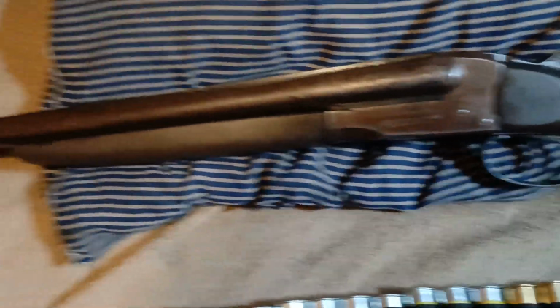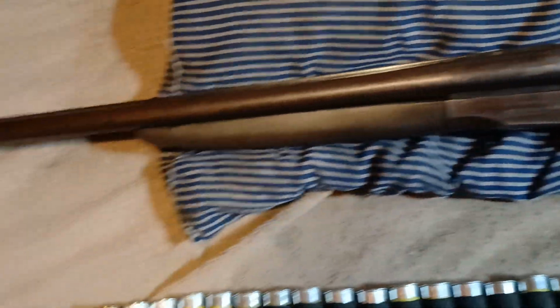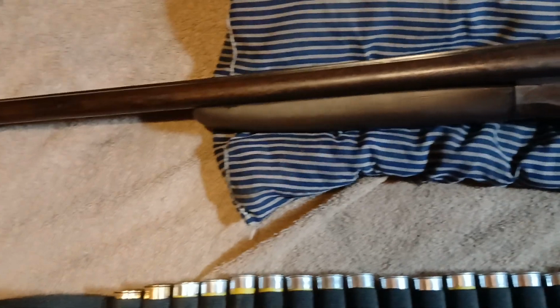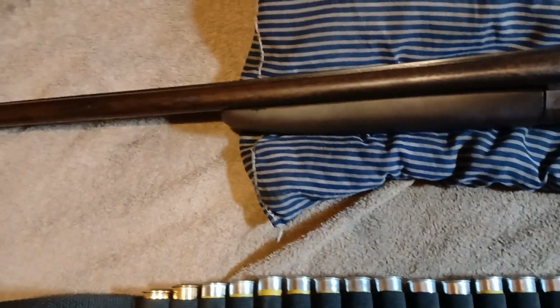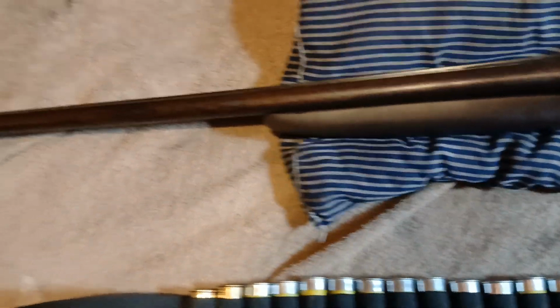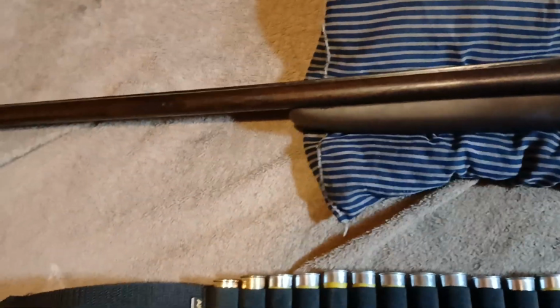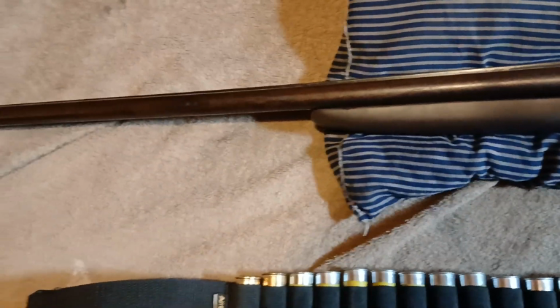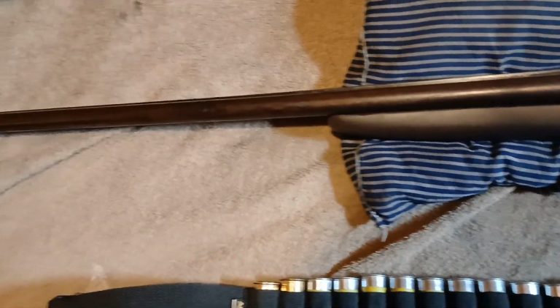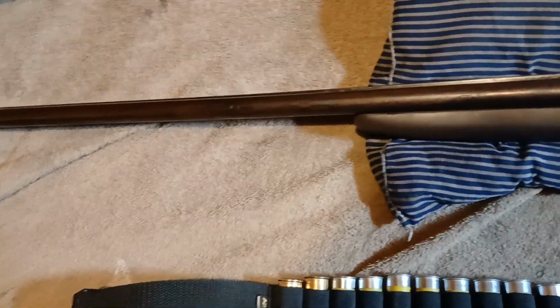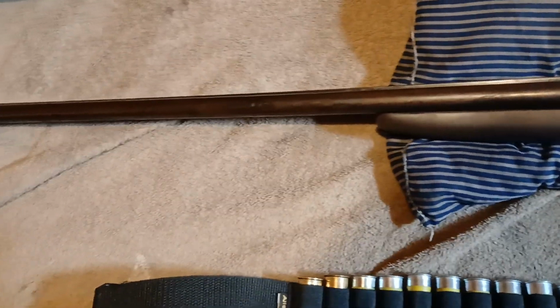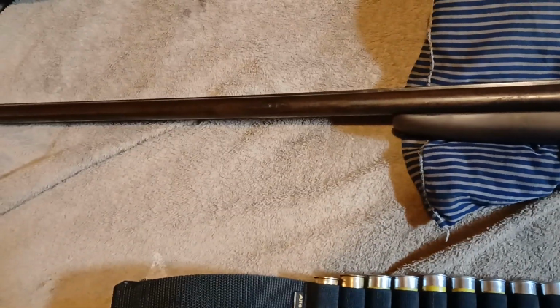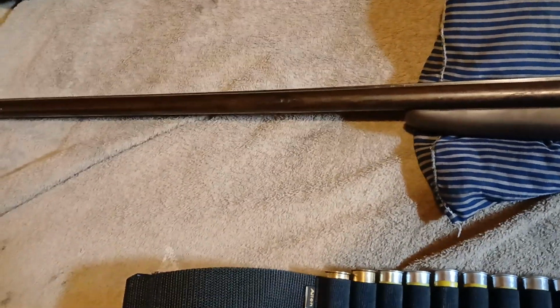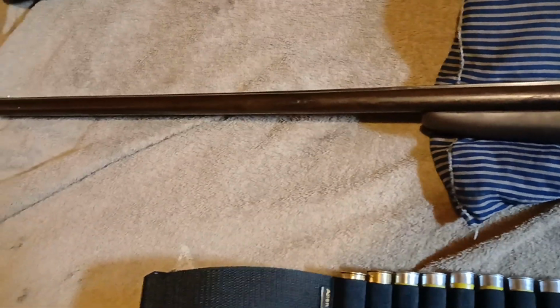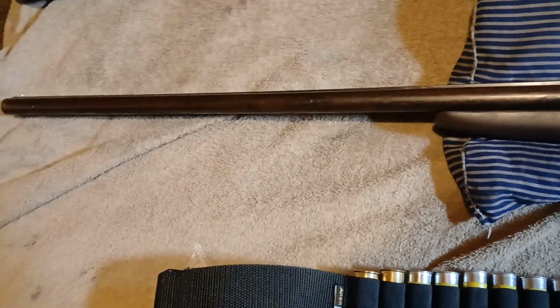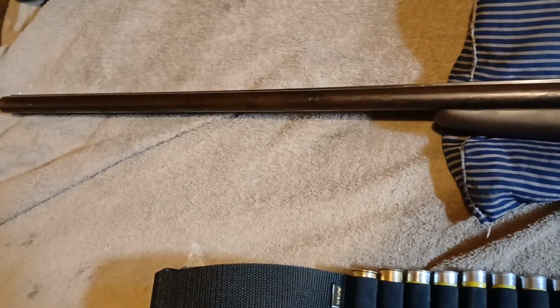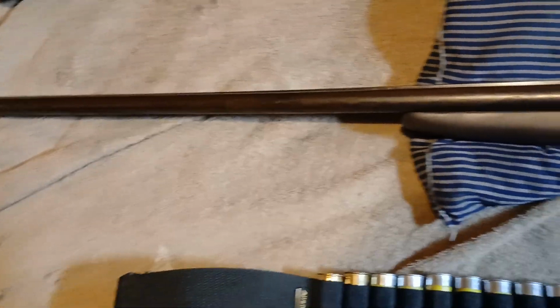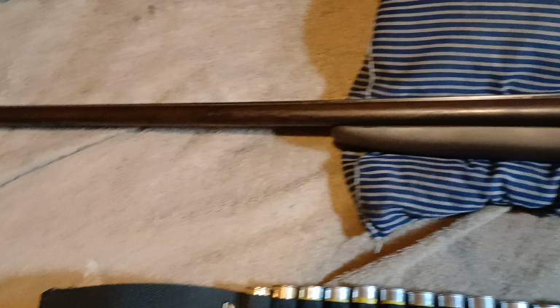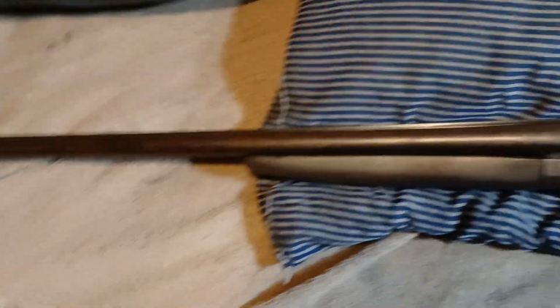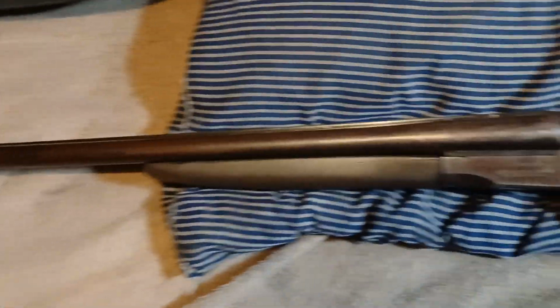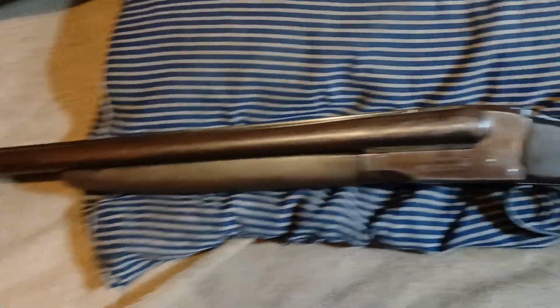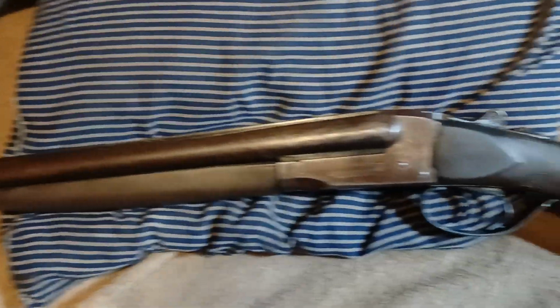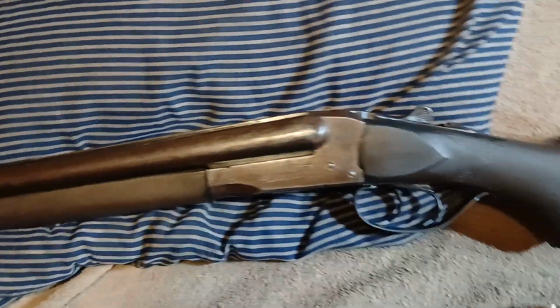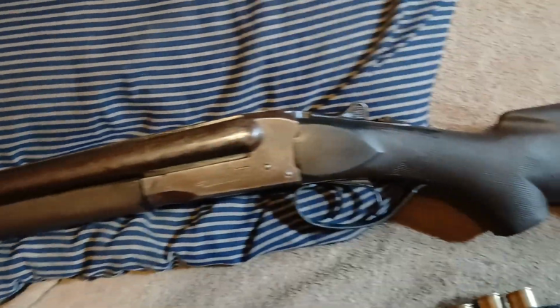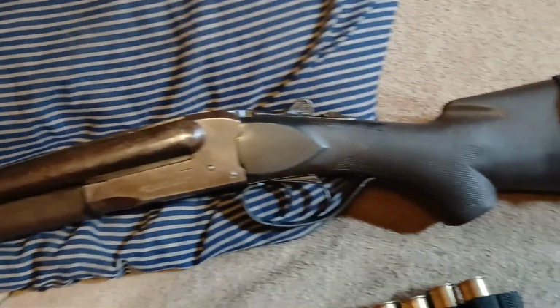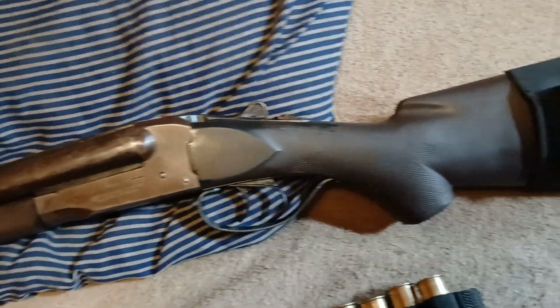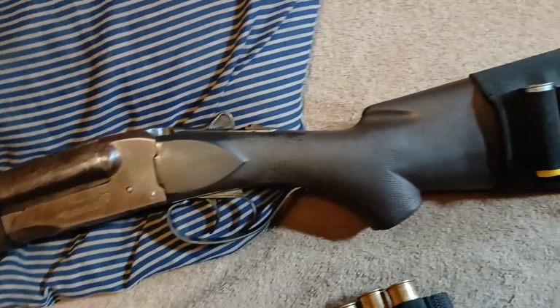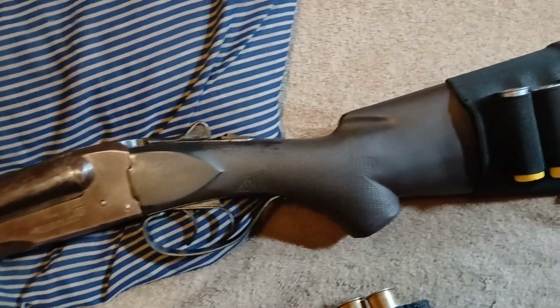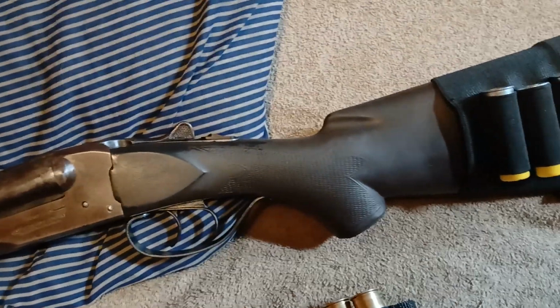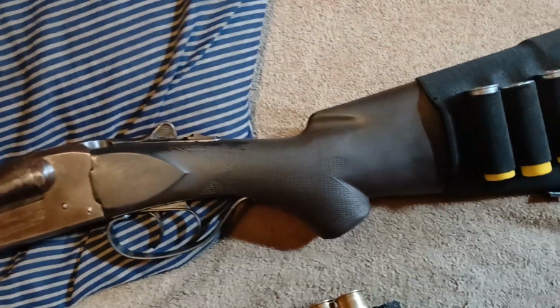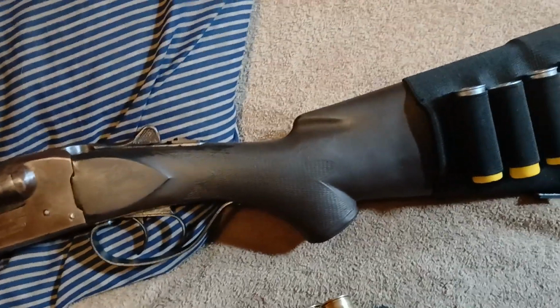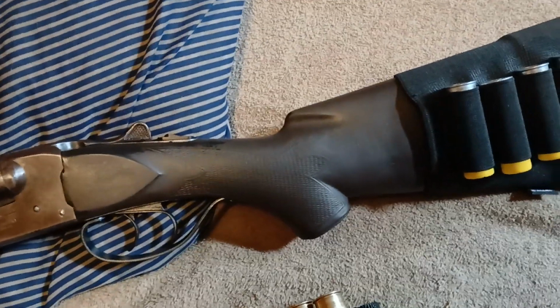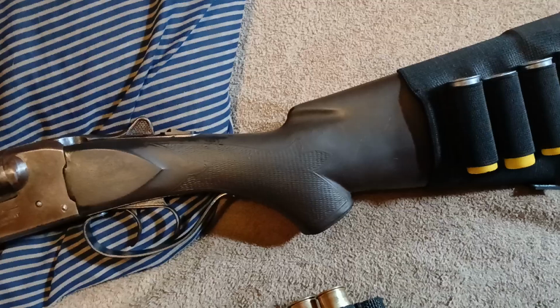This is for hunting, or self-defense, or anything you need. It's a working man's gun — this serves a lot of purposes.